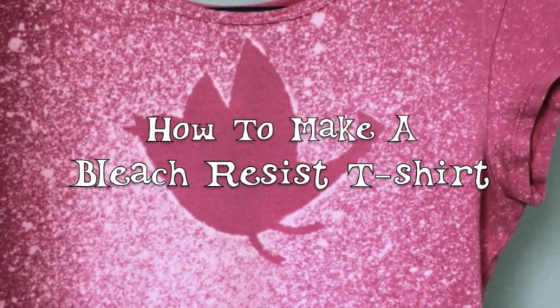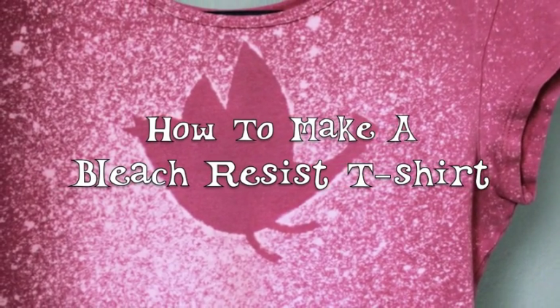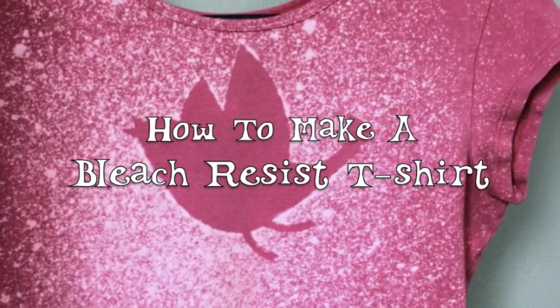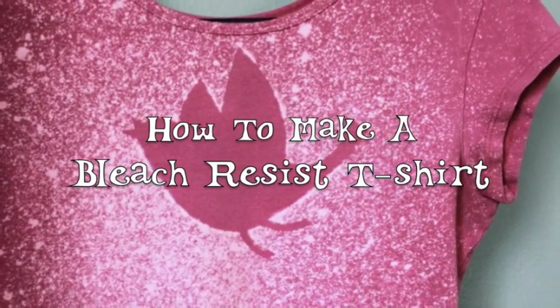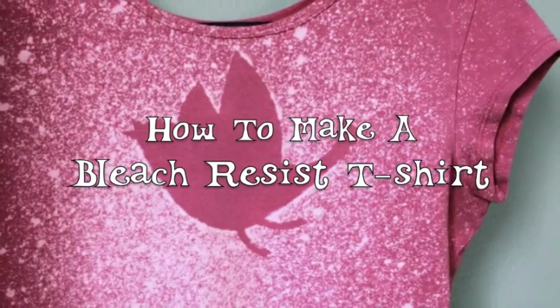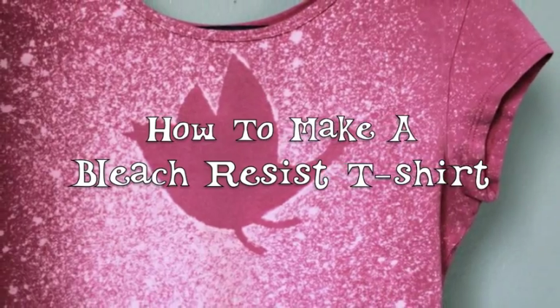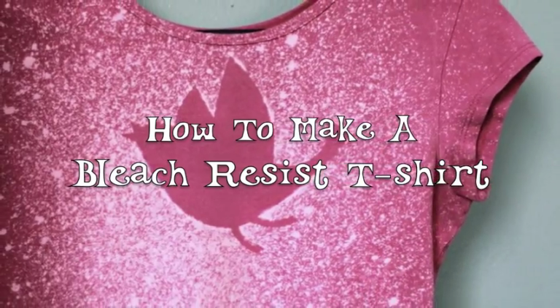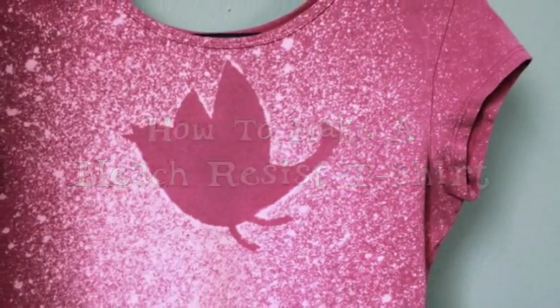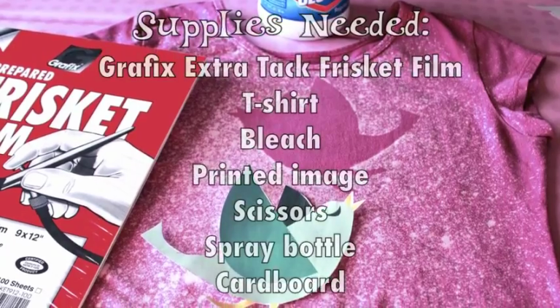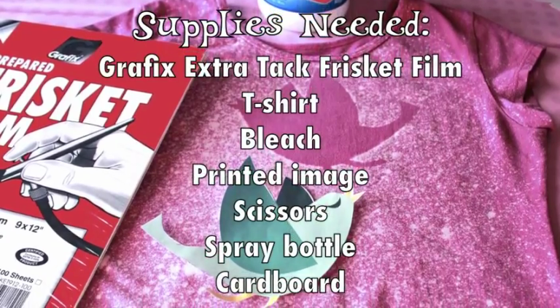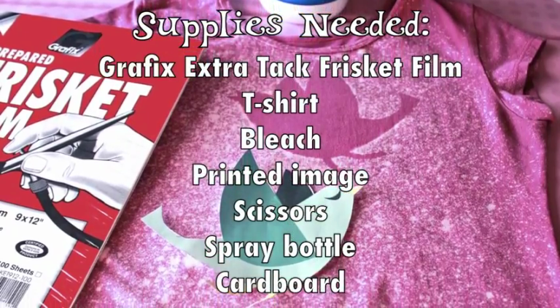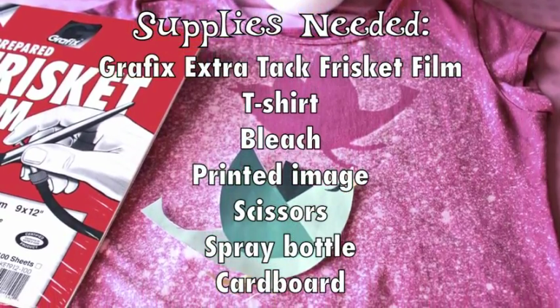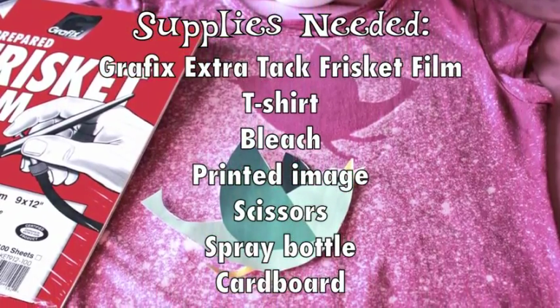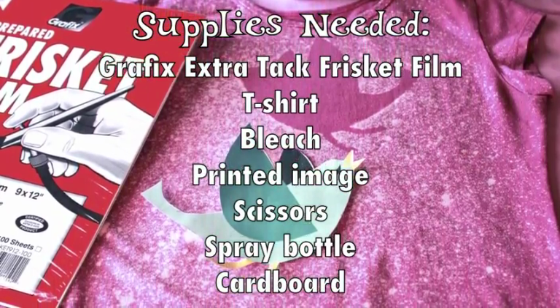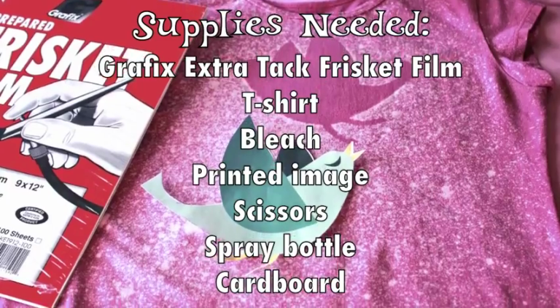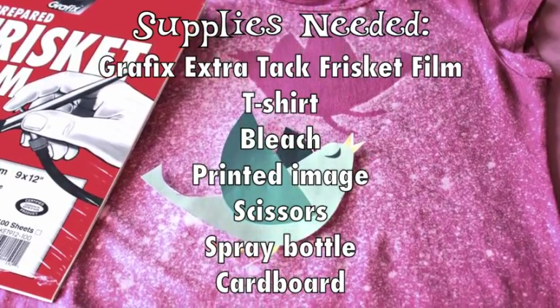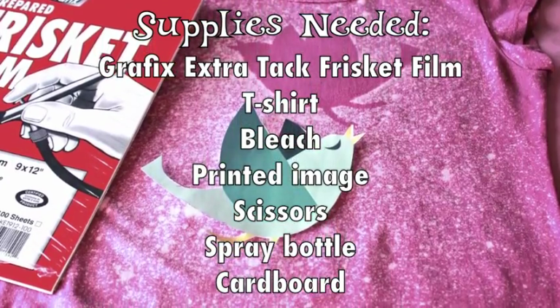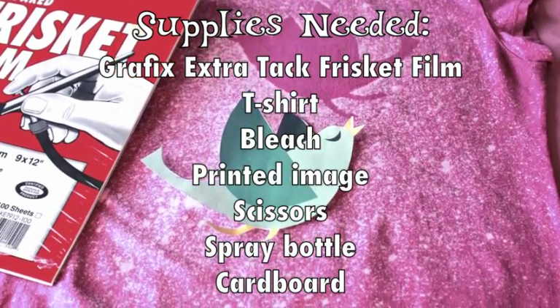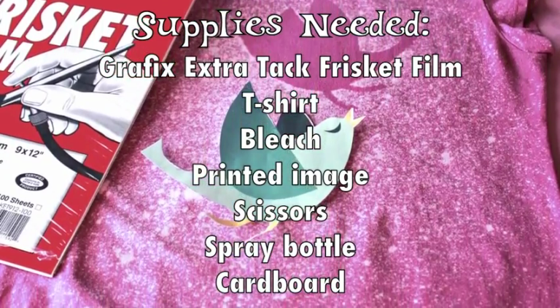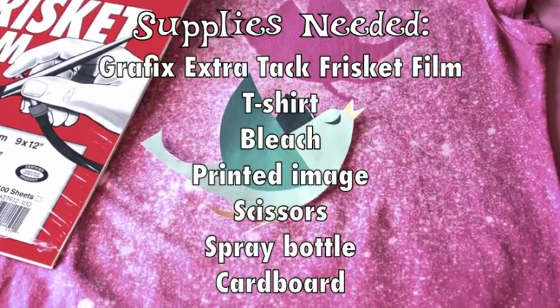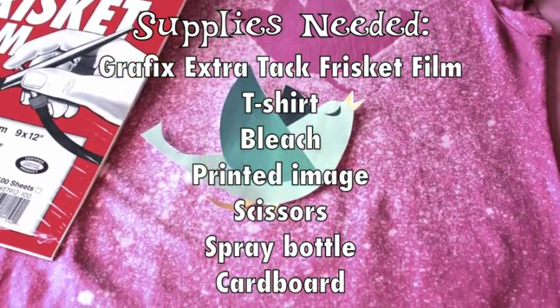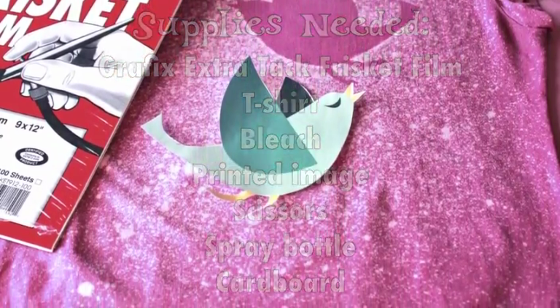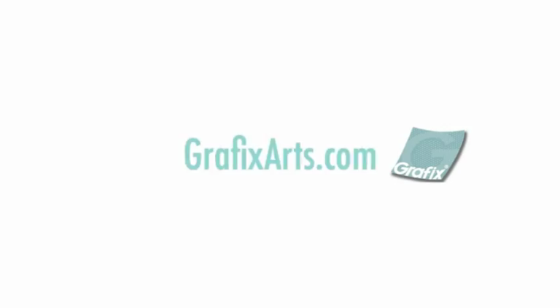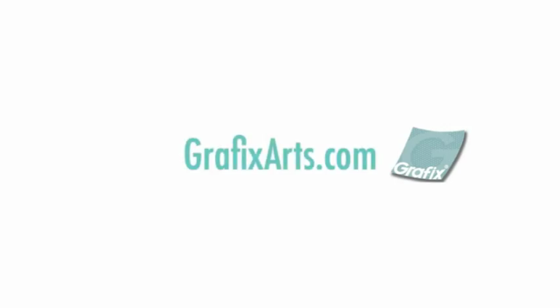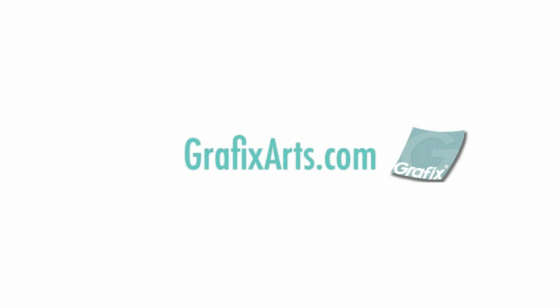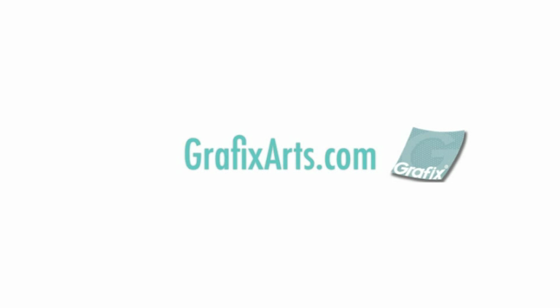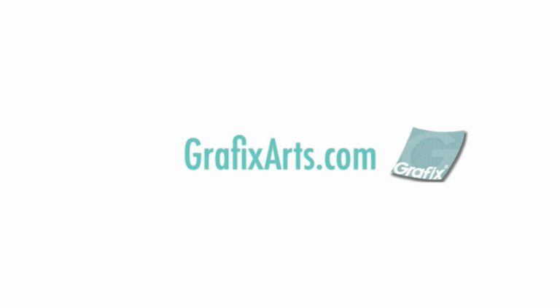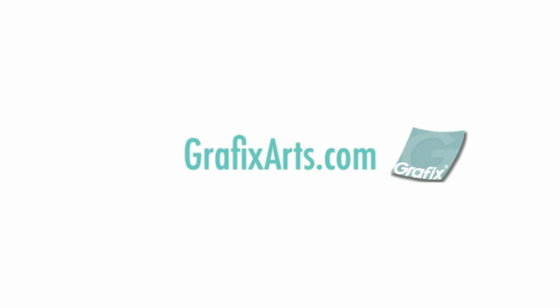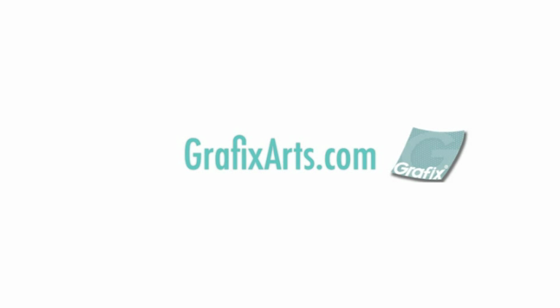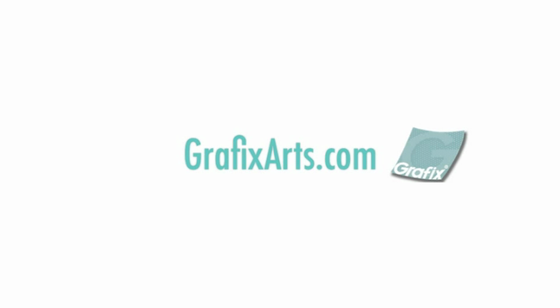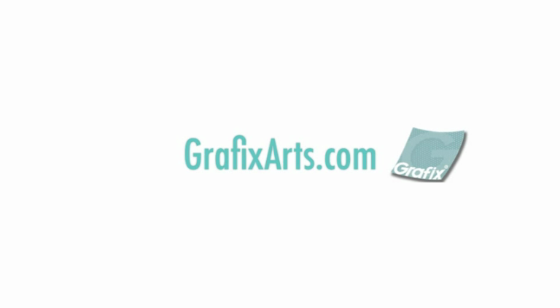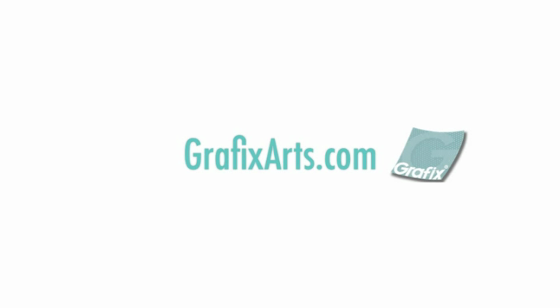Do you have an old t-shirt that could use a new look? Try this bleach resist technique to make an urban shirt that's completely unique. This tutorial is sponsored by graphicarts.com.